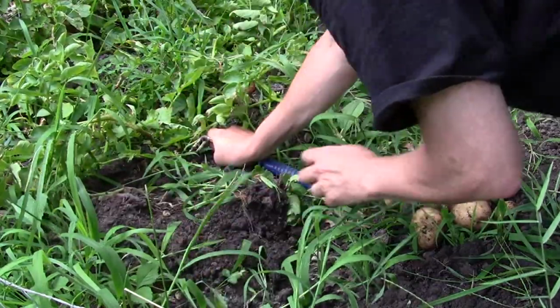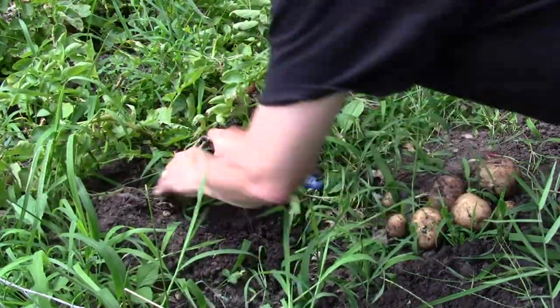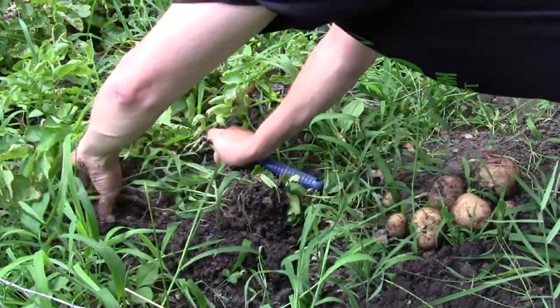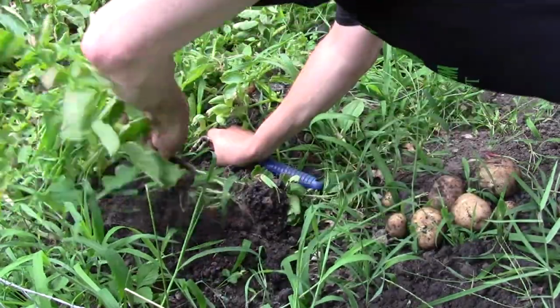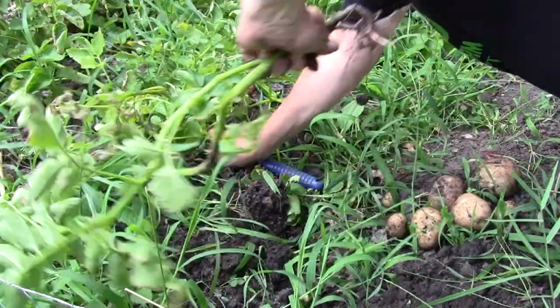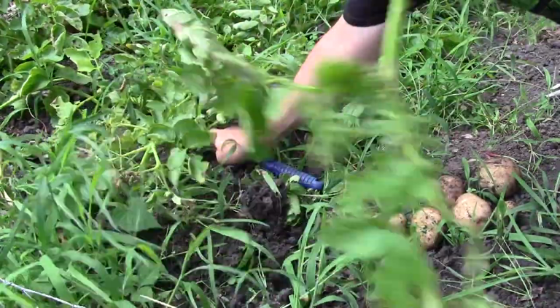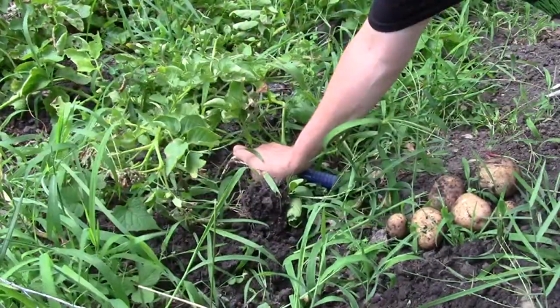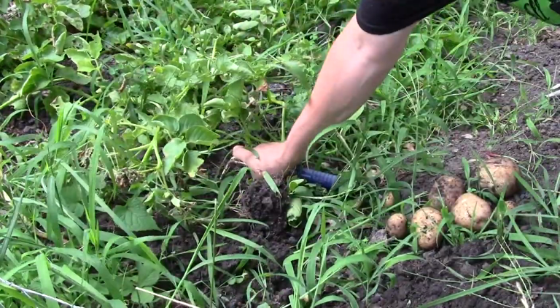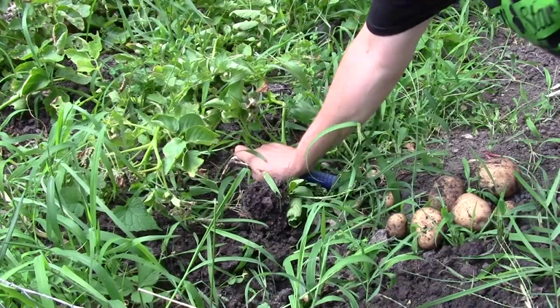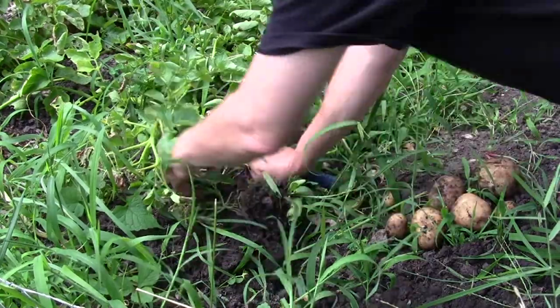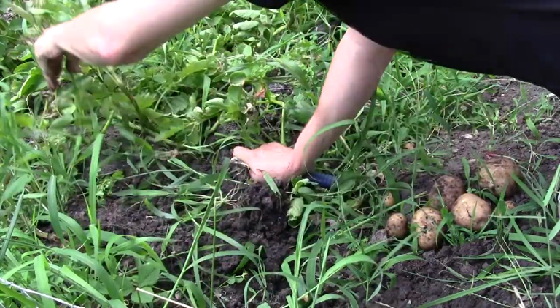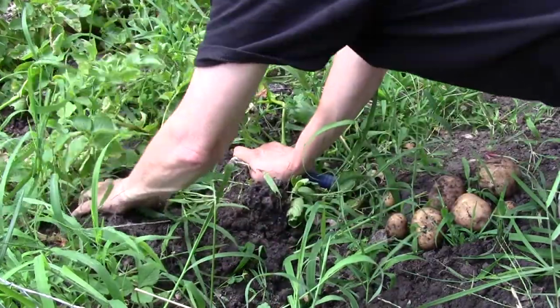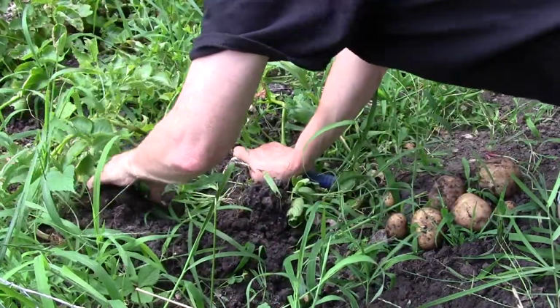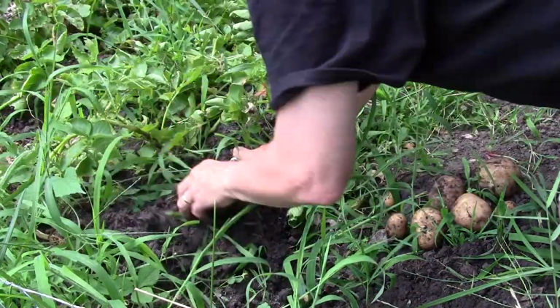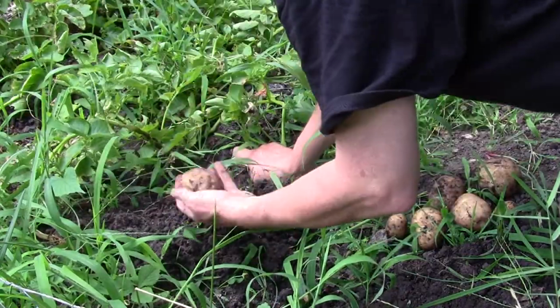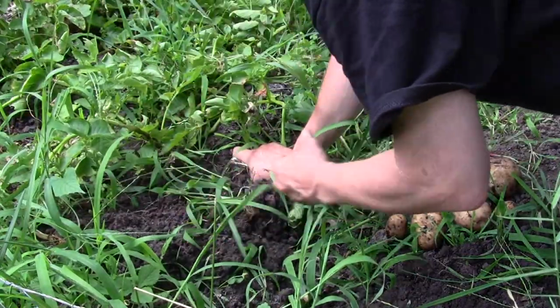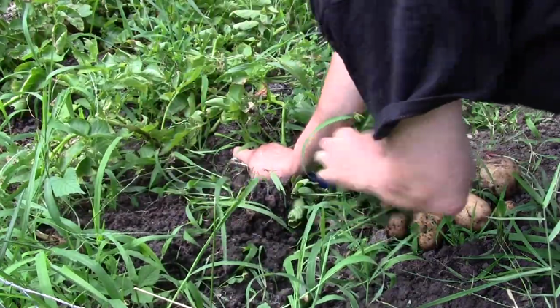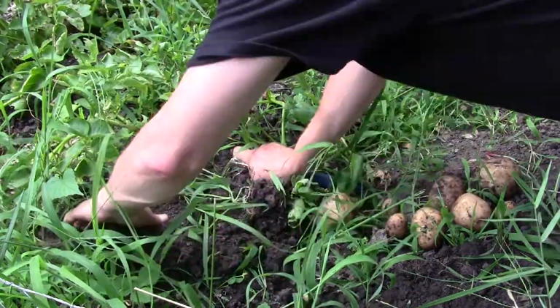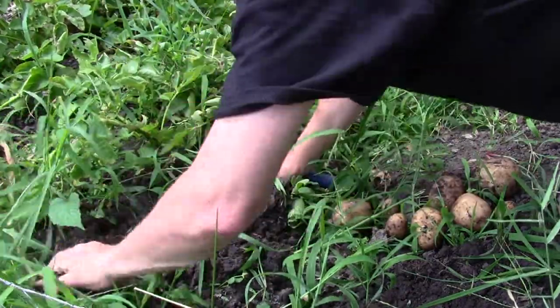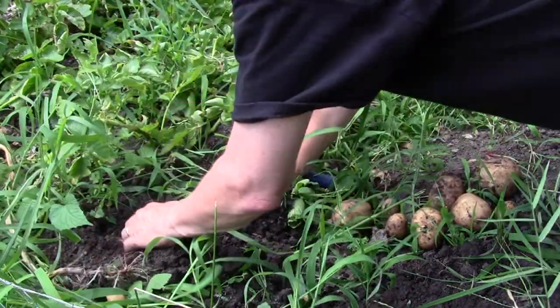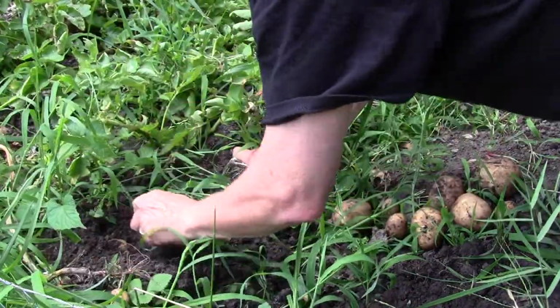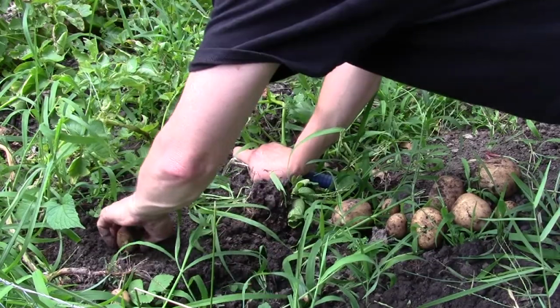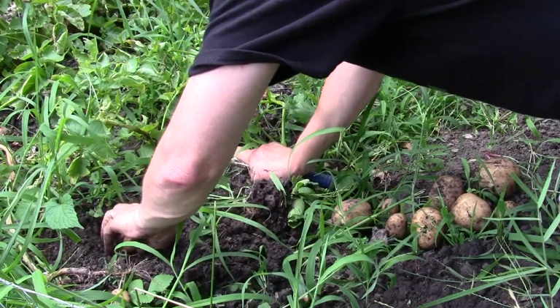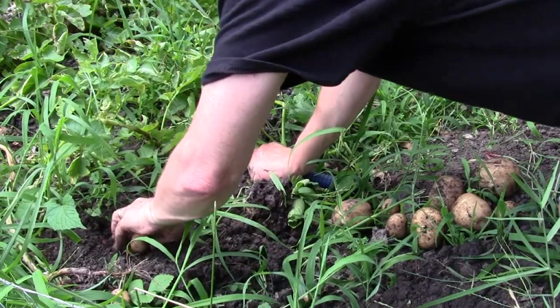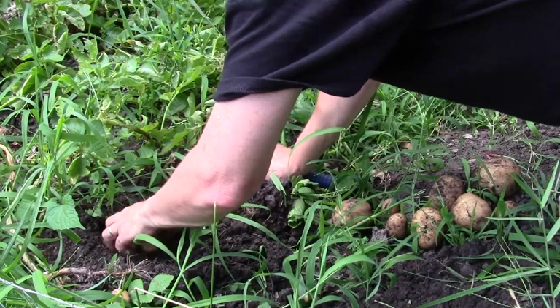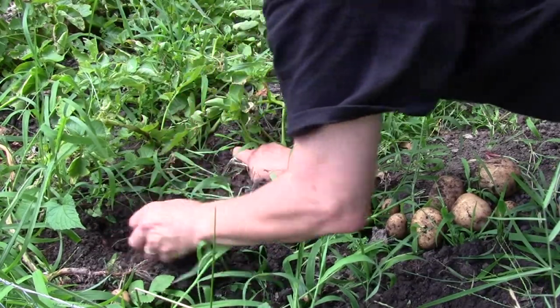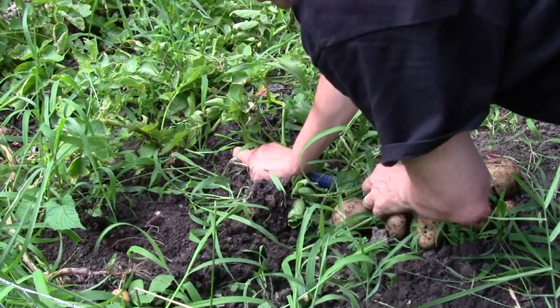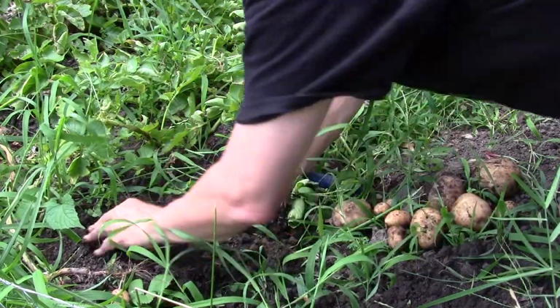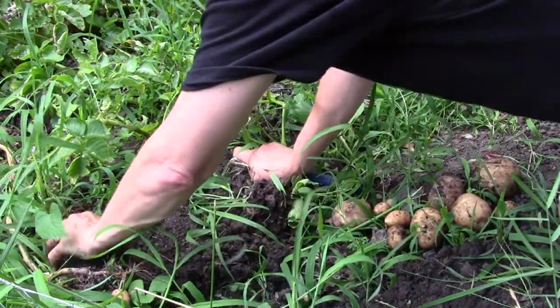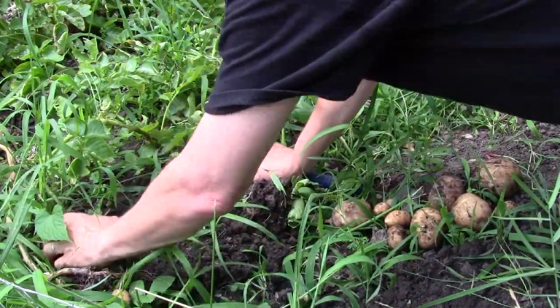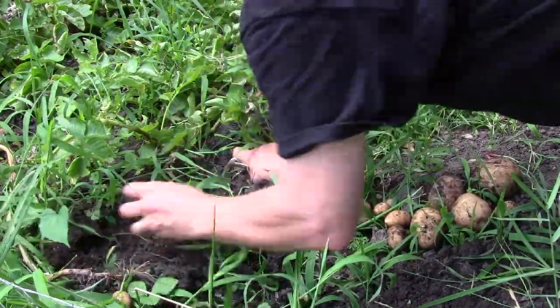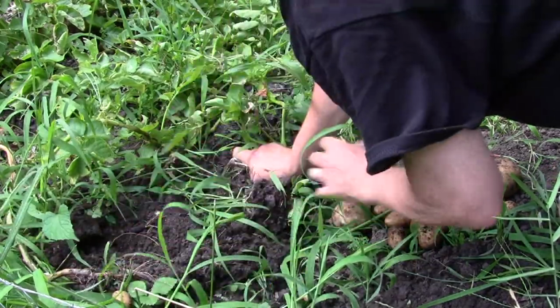I'll share some of these with people we come in contact with over the next couple of days, because I'm not sure we'll be able to eat all of these. Otherwise, we'll be able to store some of them for as long as they last.